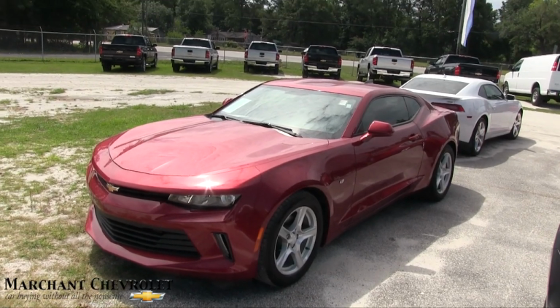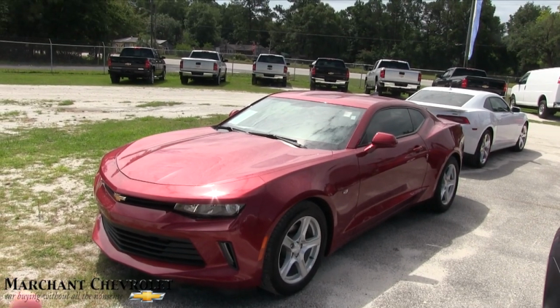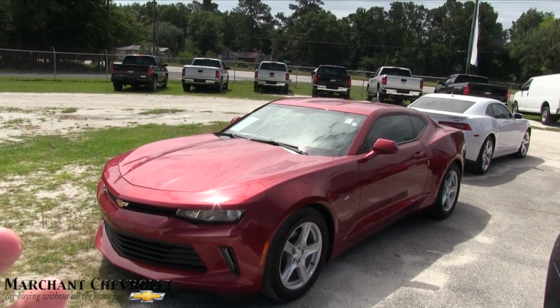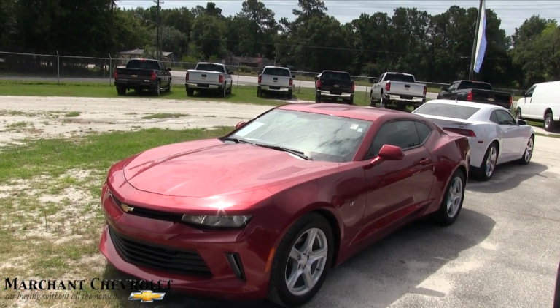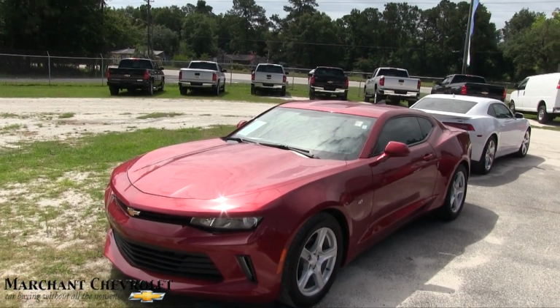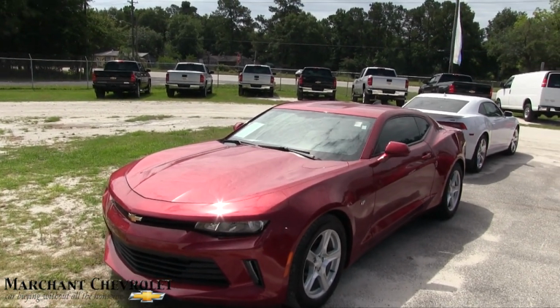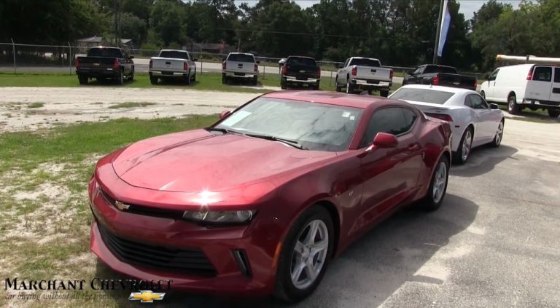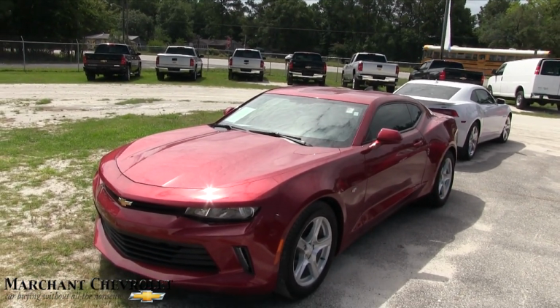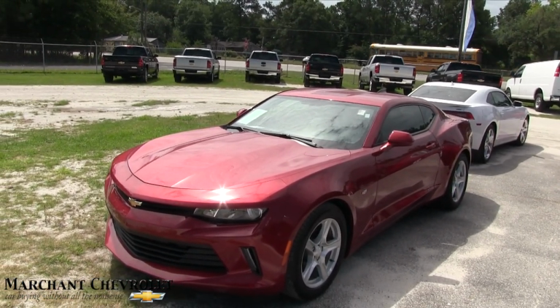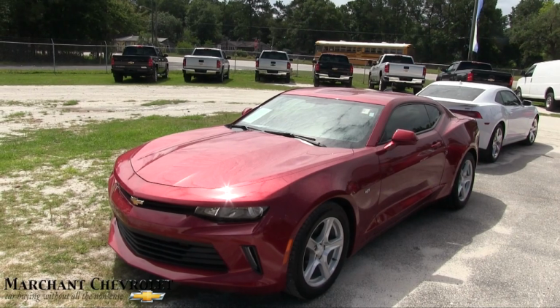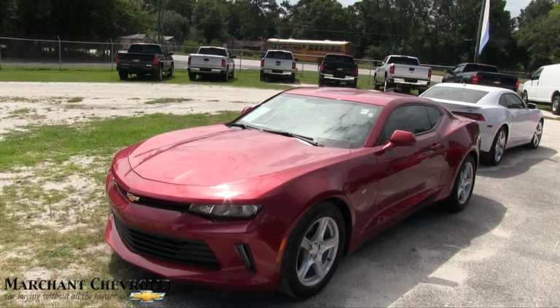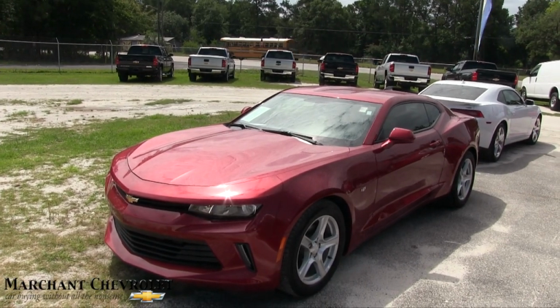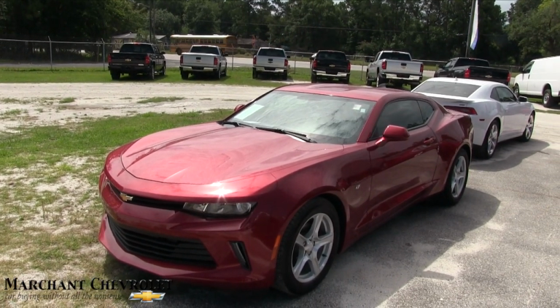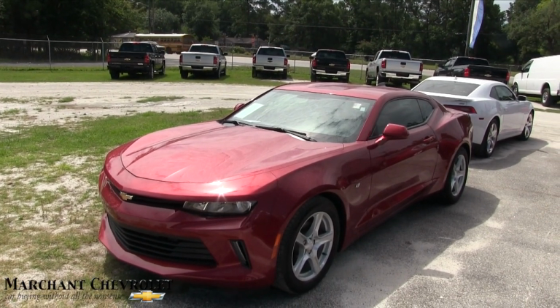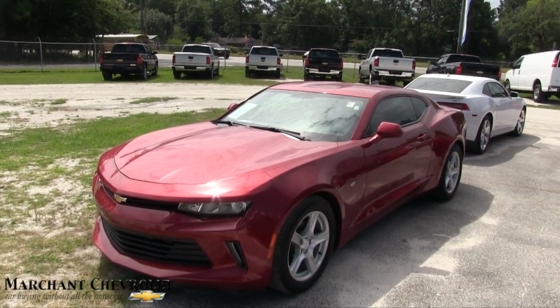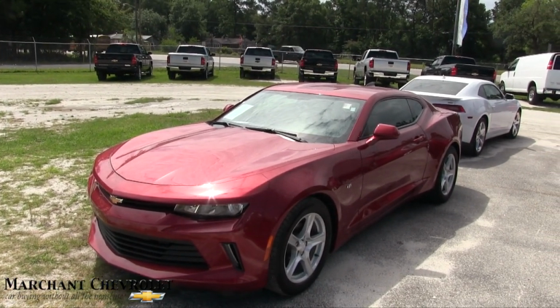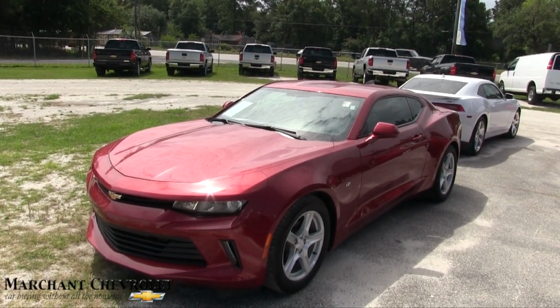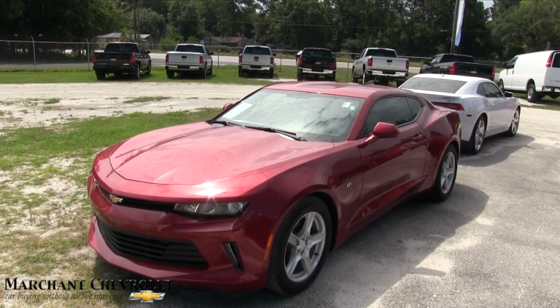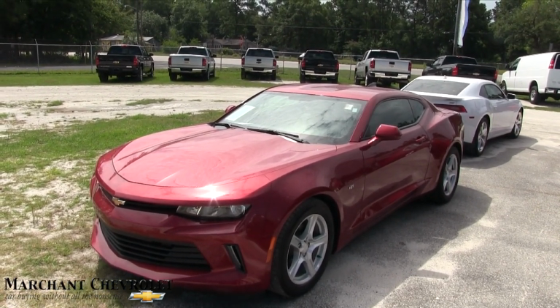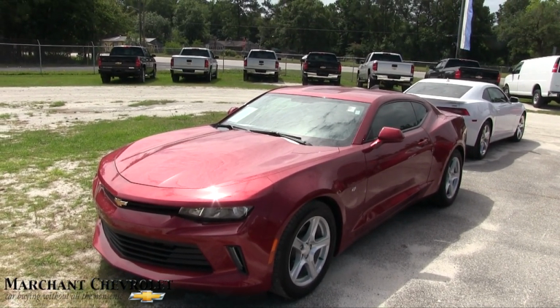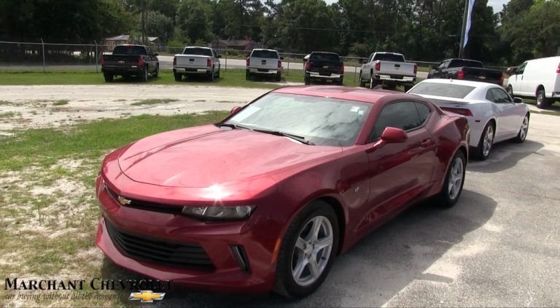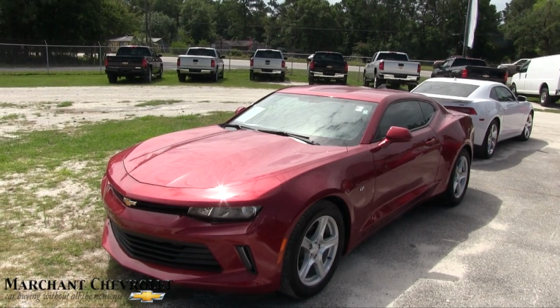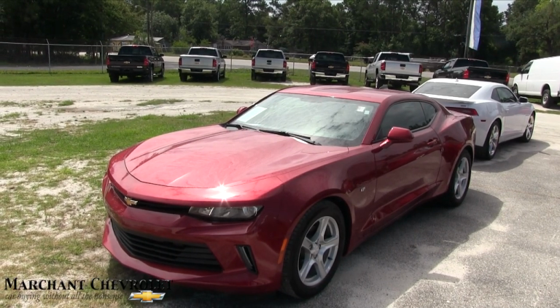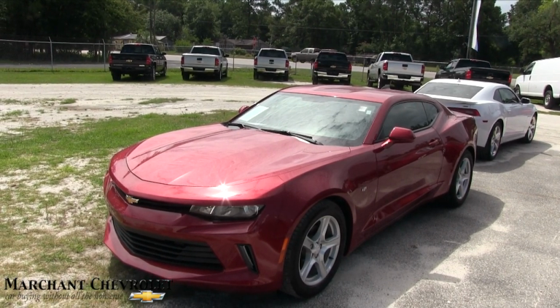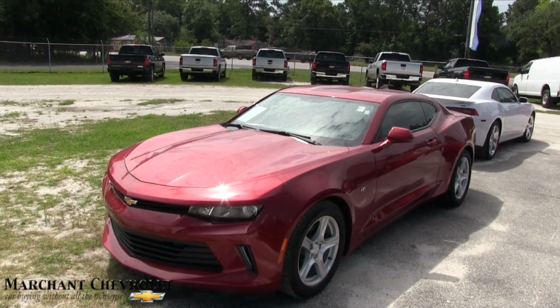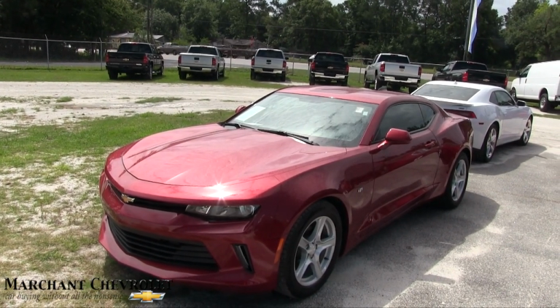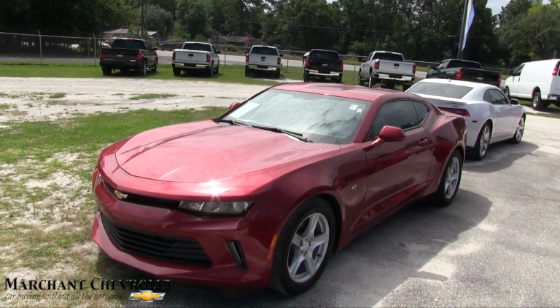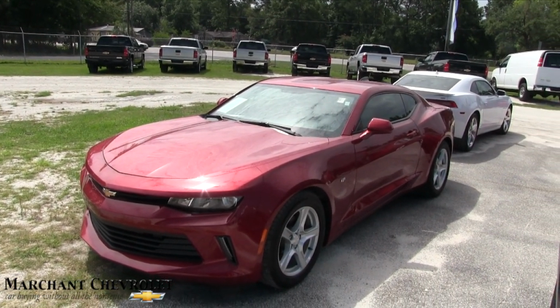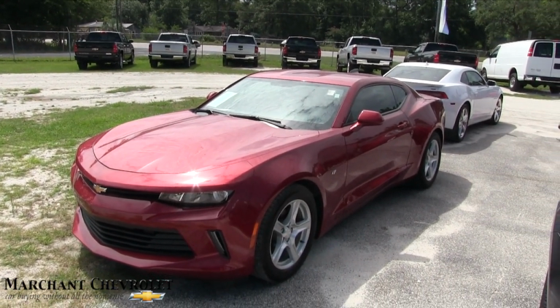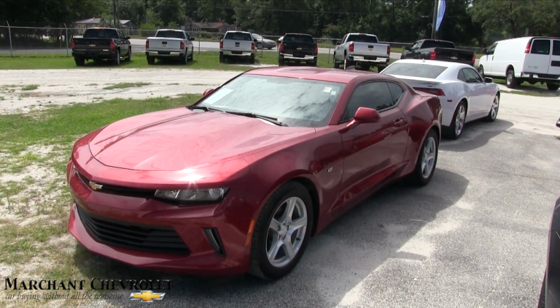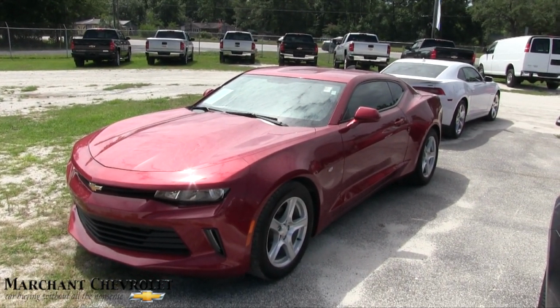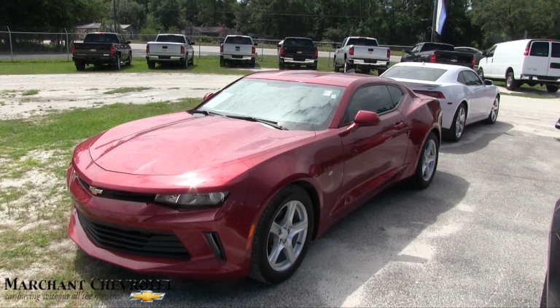Come on down and see us at Marchant Chevrolet if you're interested in this Camaro. No dealer admin fees, no doc fees. Subscribe on YouTube, like us on Facebook, and let me know in the comments what you think about this Camaro. Thanks again, have a great day!